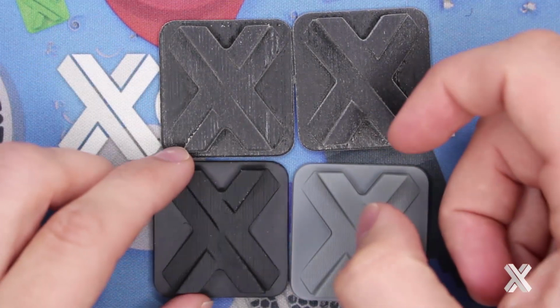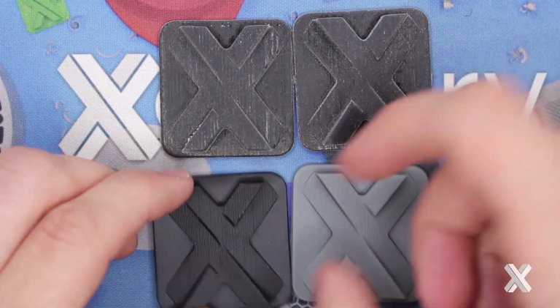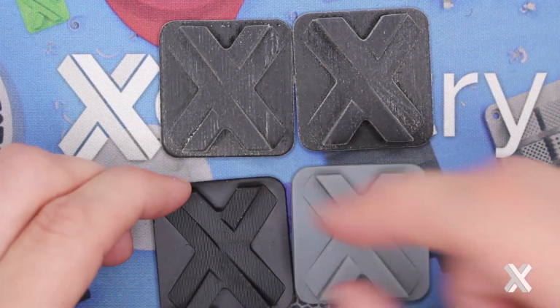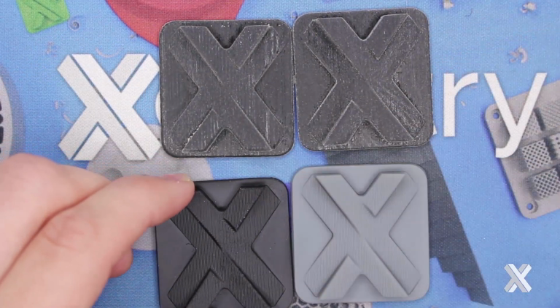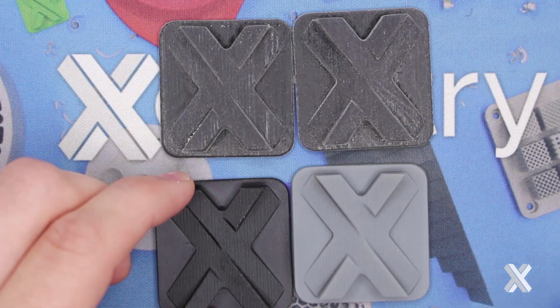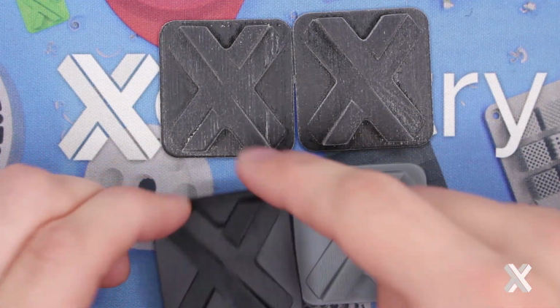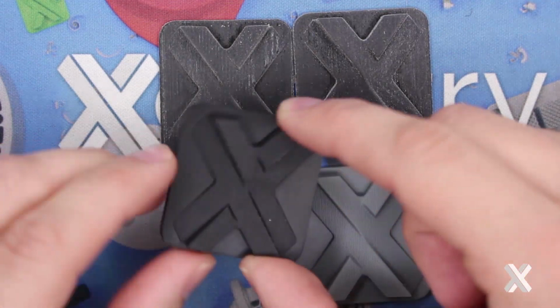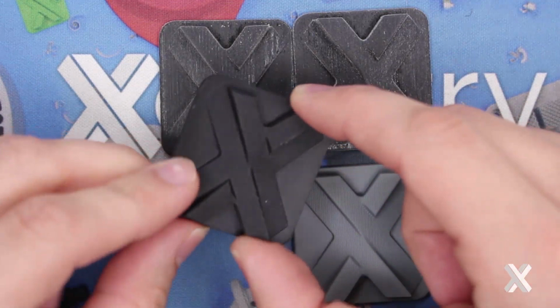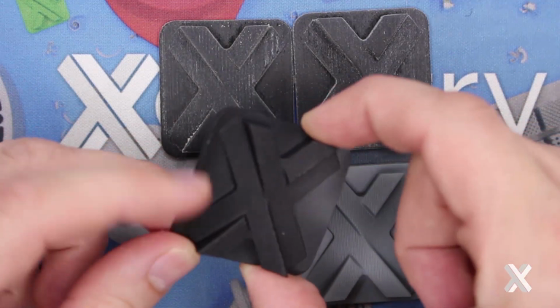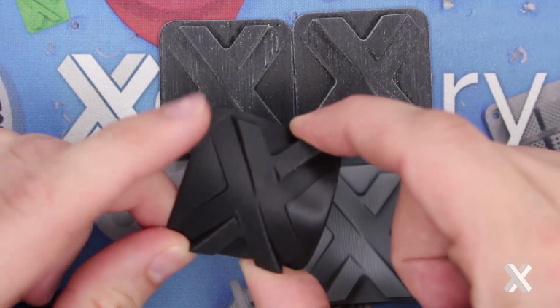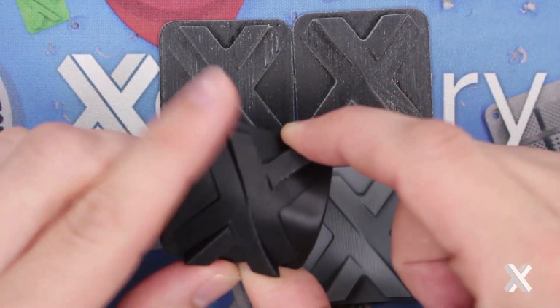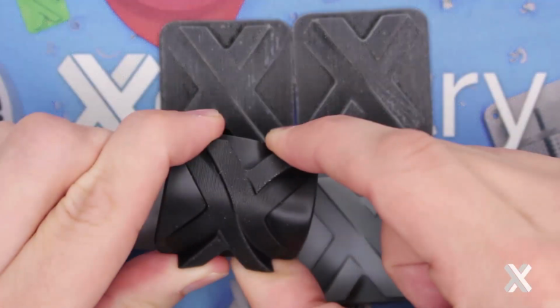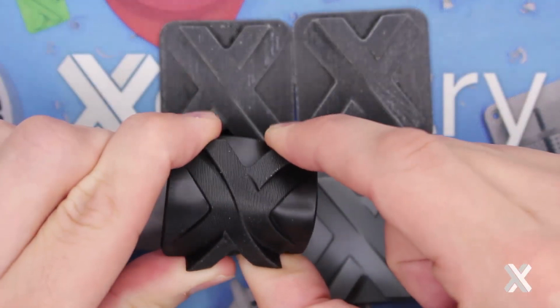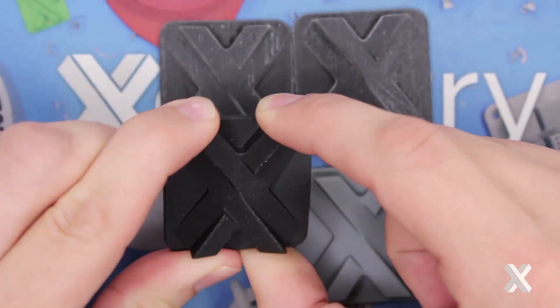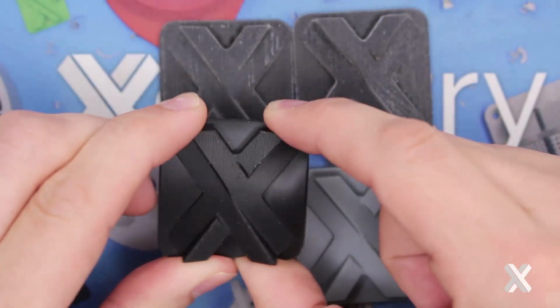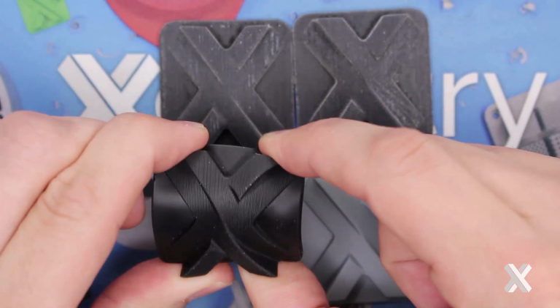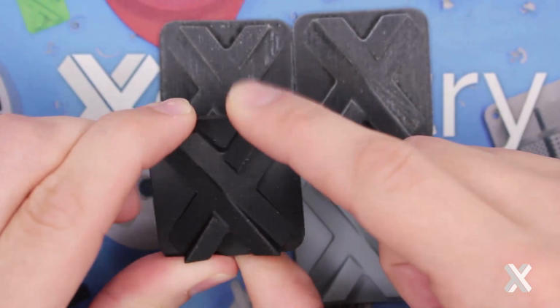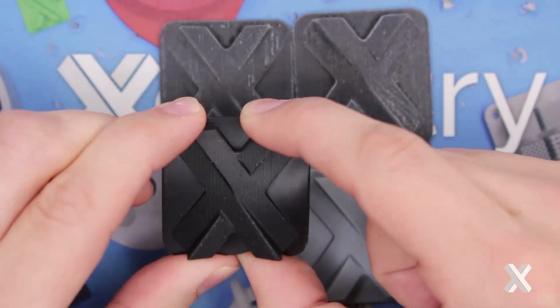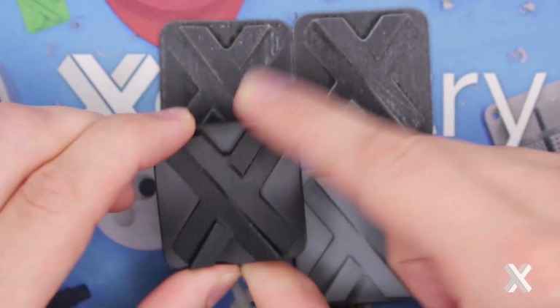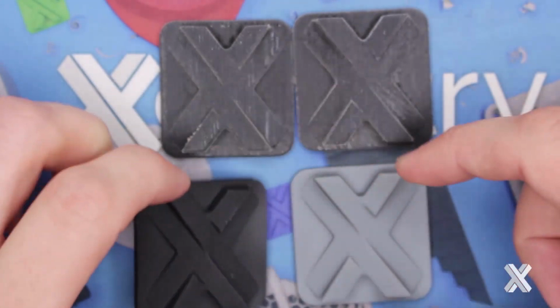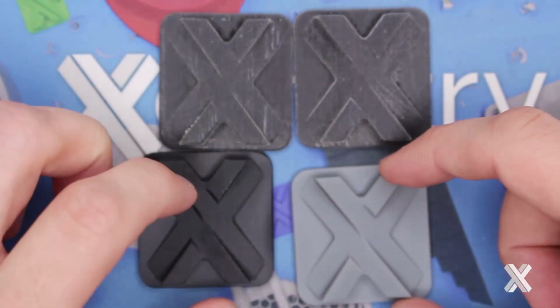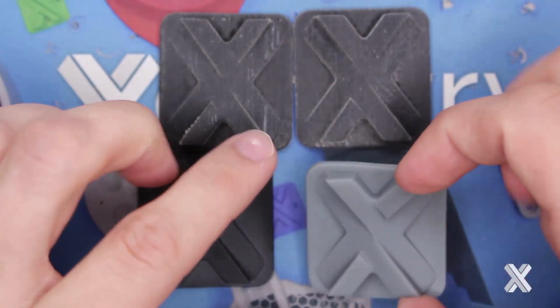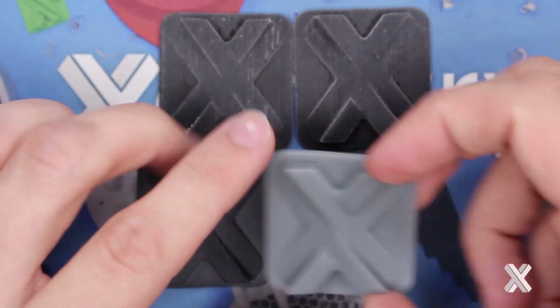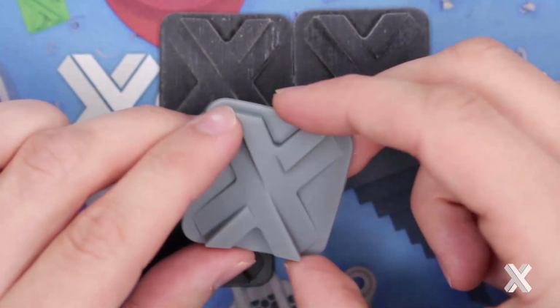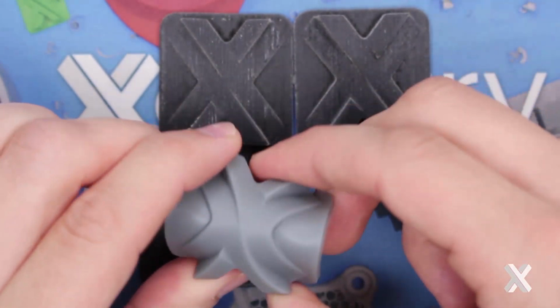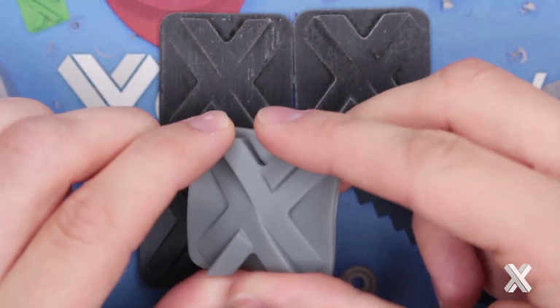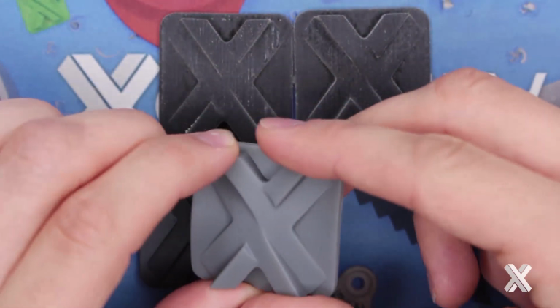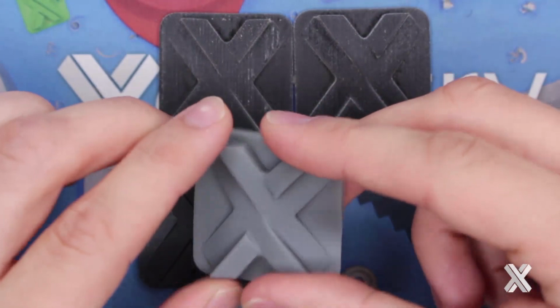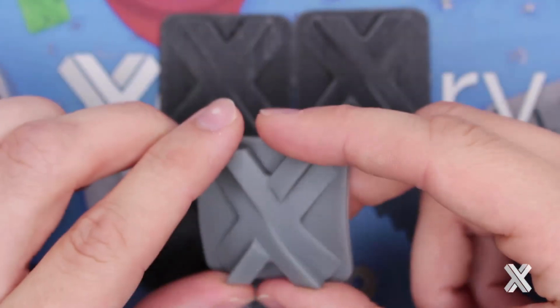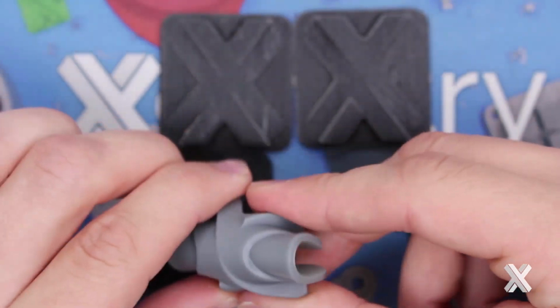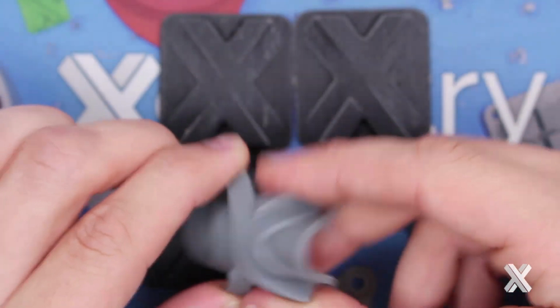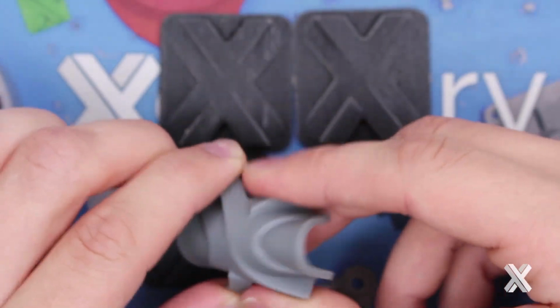Carbon 3D prints parts in a direct durometer. This is a Shore A68 material — this is the EPU, elastomeric polyurethane. And this is a Shore A35 material — this is a sil, a urethane-based silicone material.